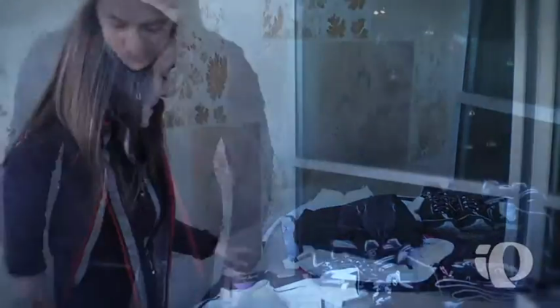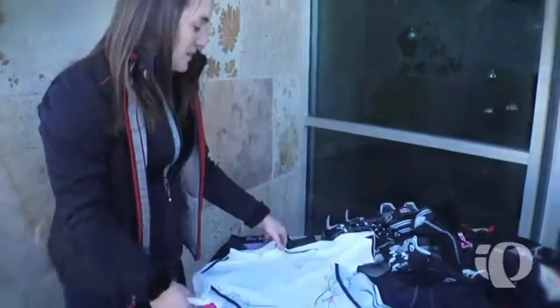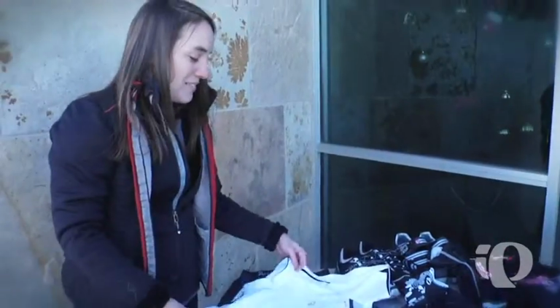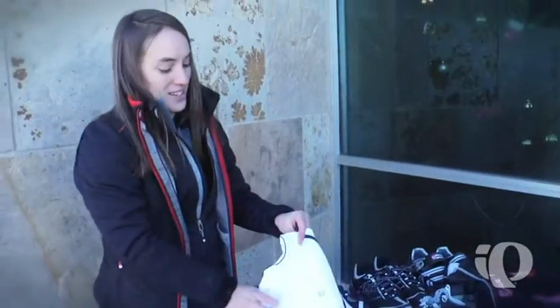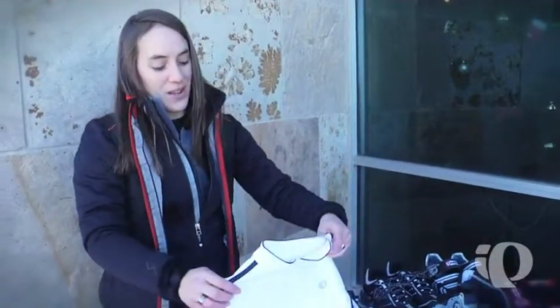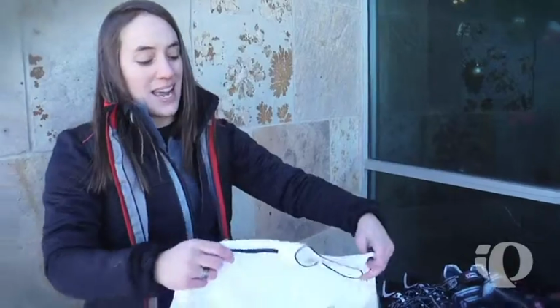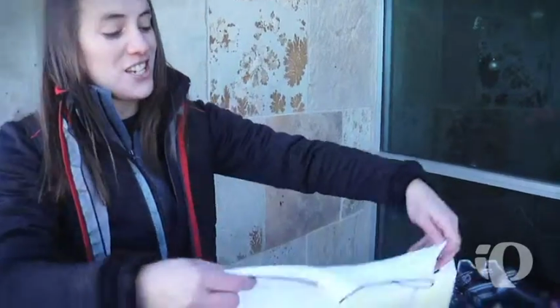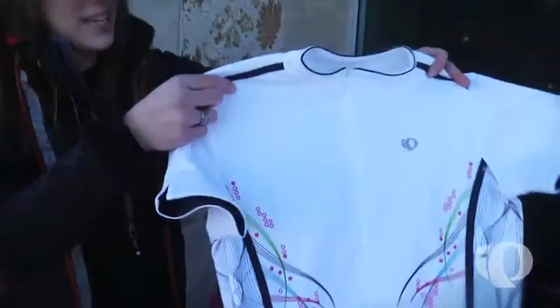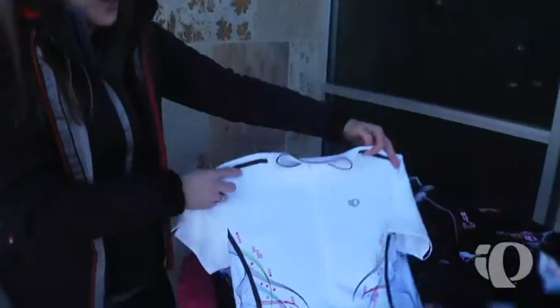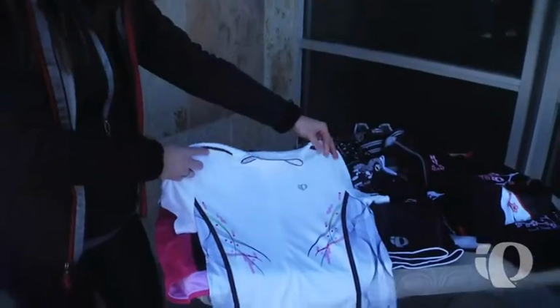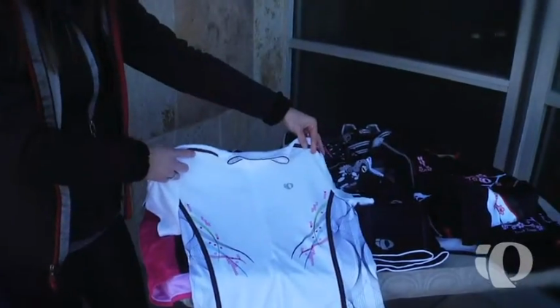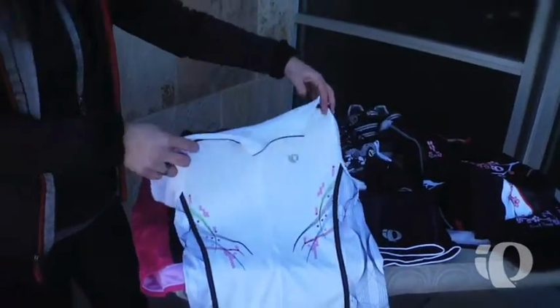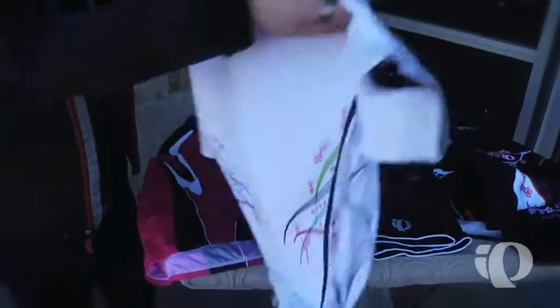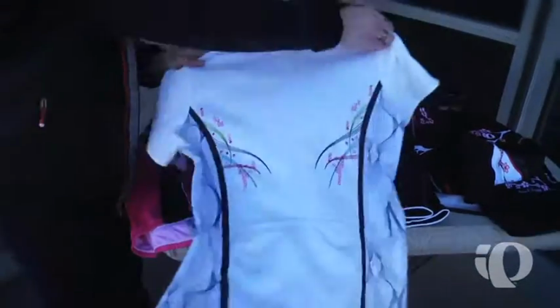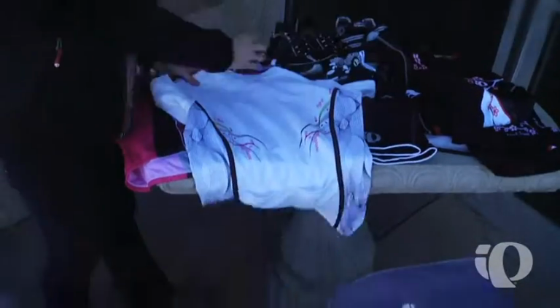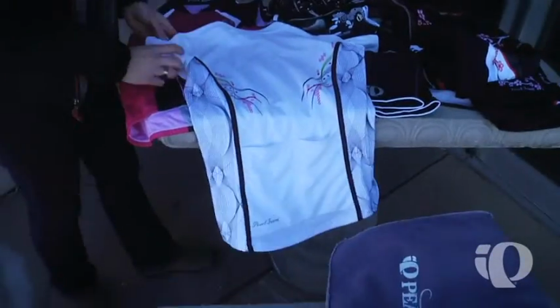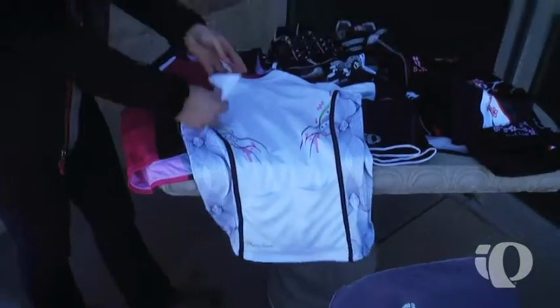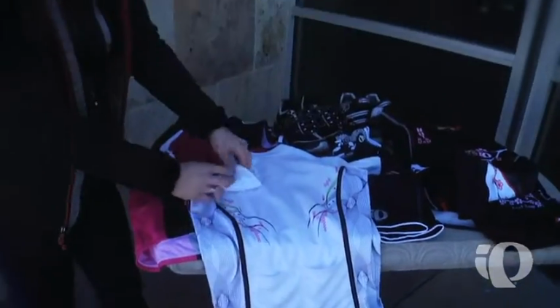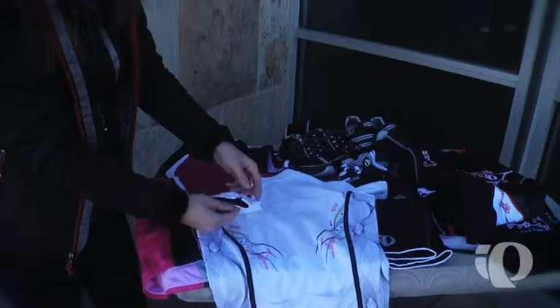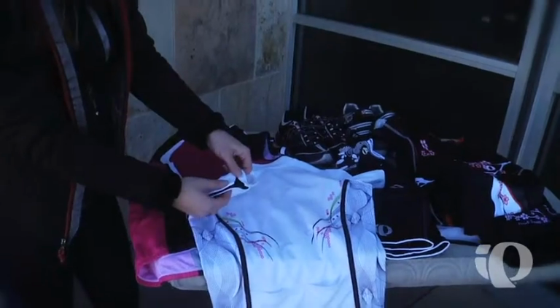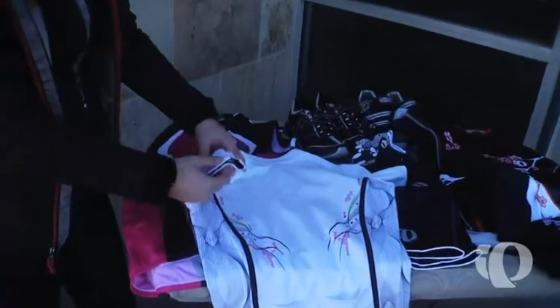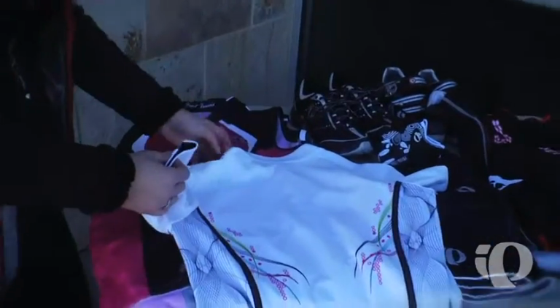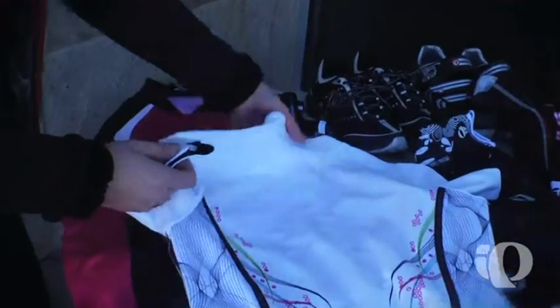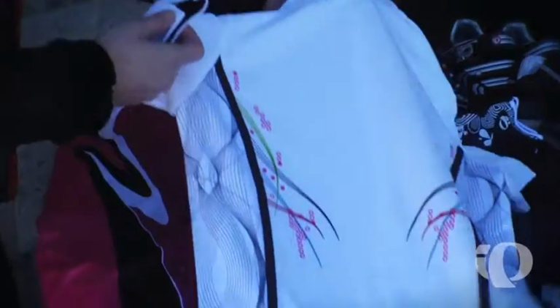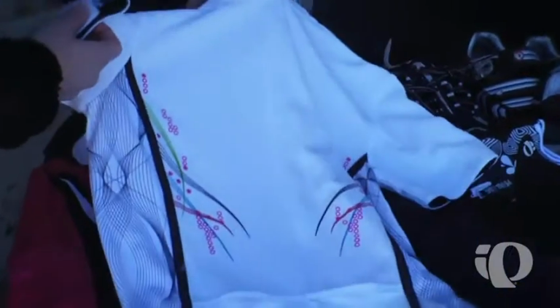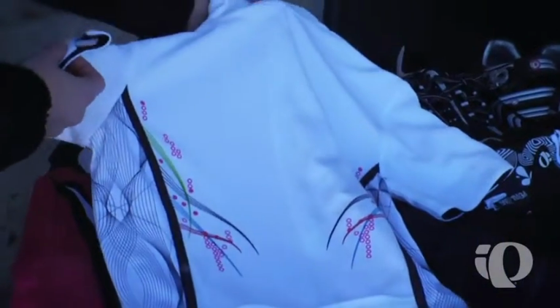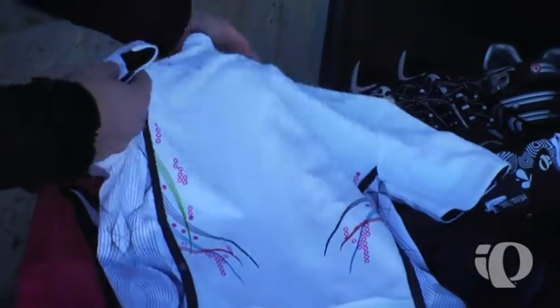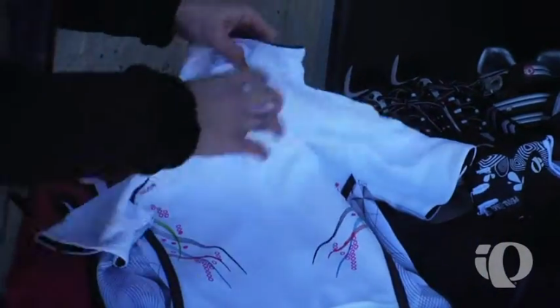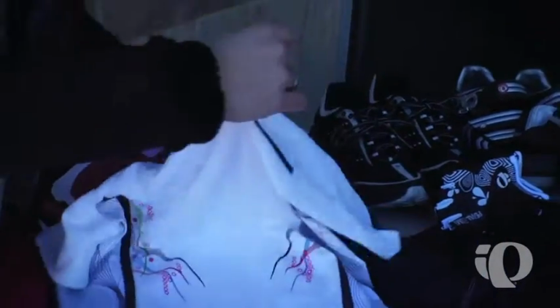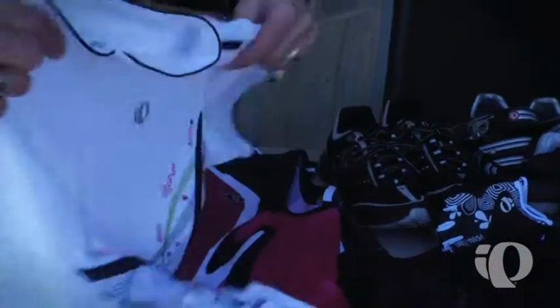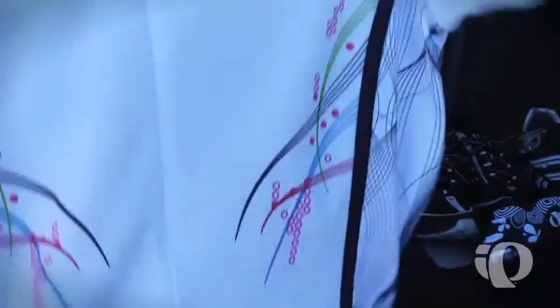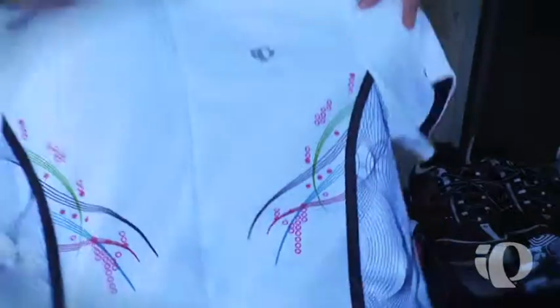I do have a select short sleeve jersey. Nice detail at the sleeve, very comfortable from fit to back pocket. Very cool on the bike.